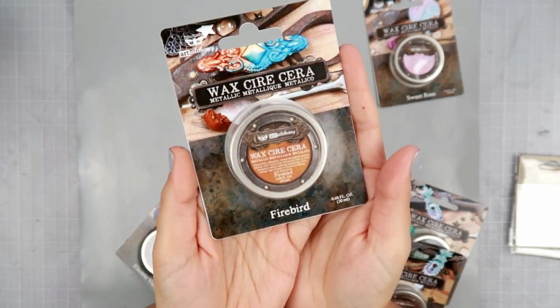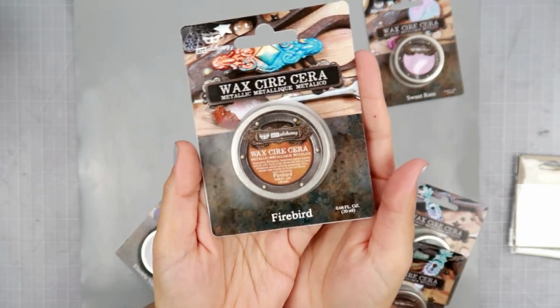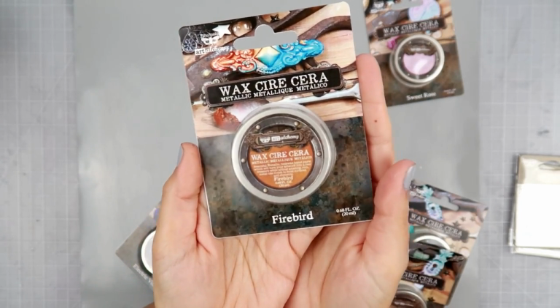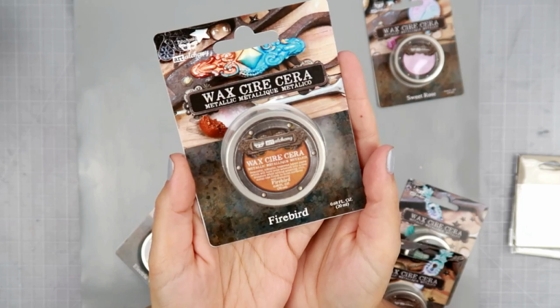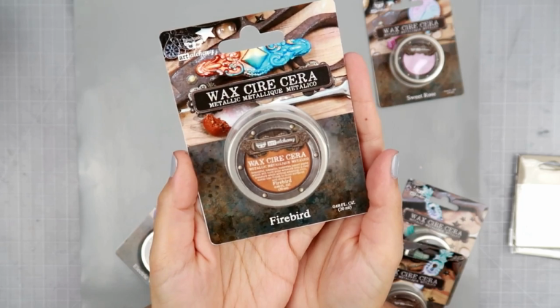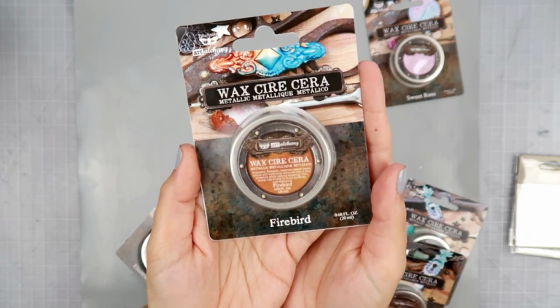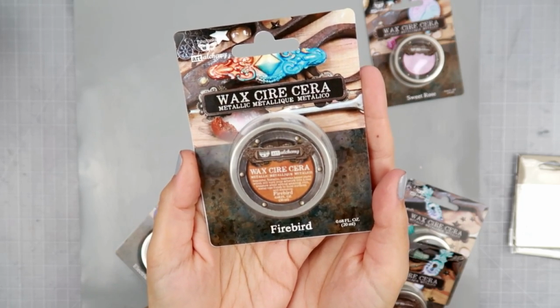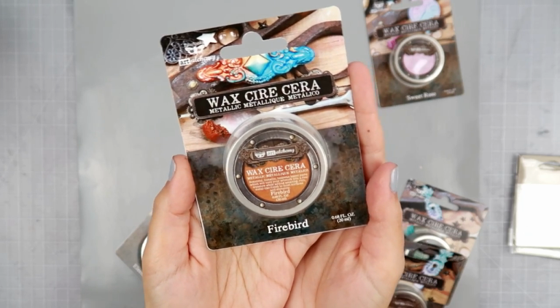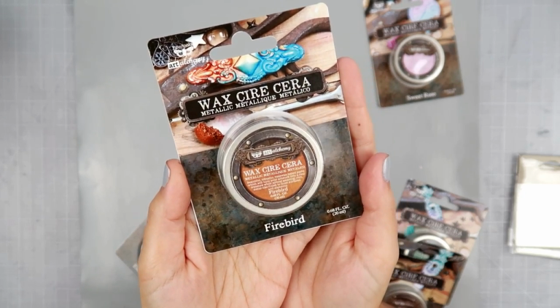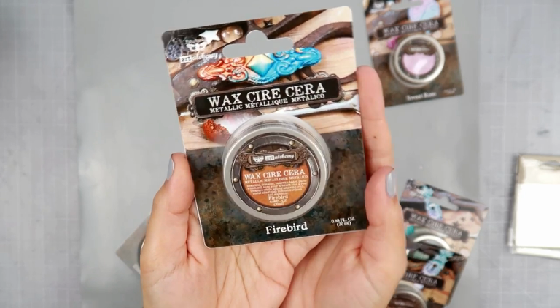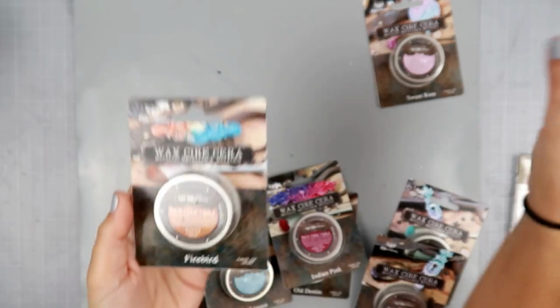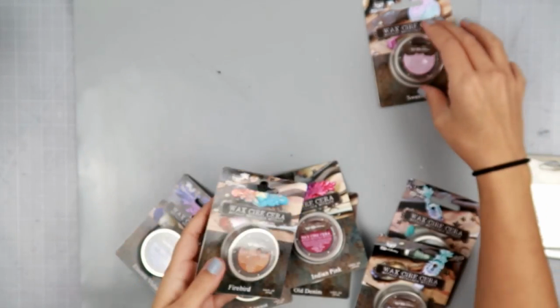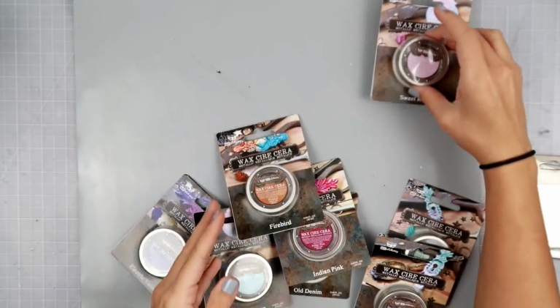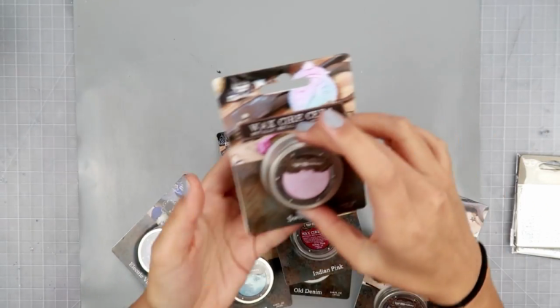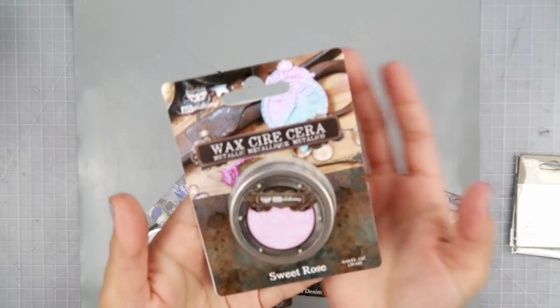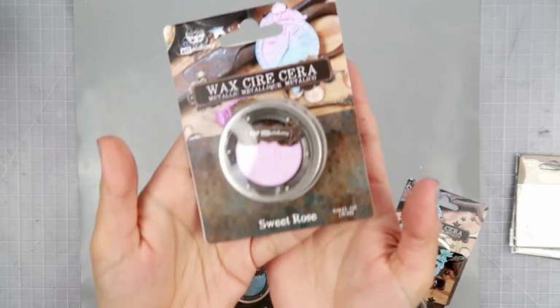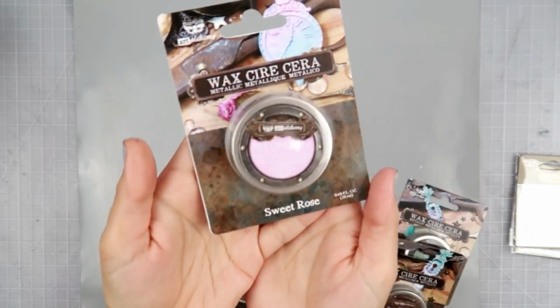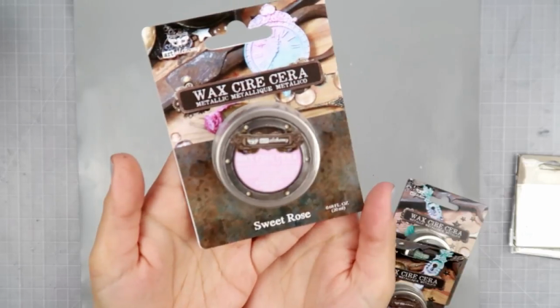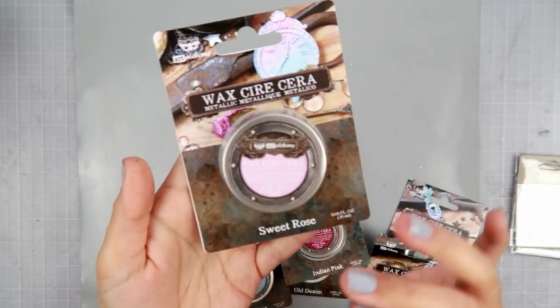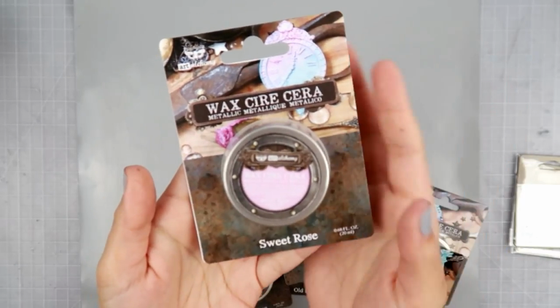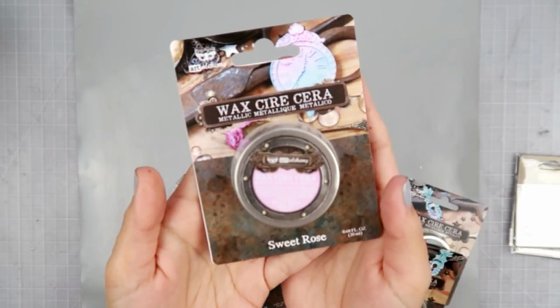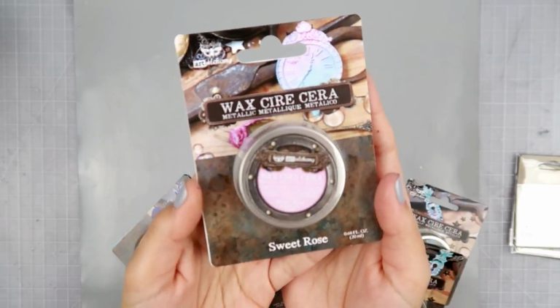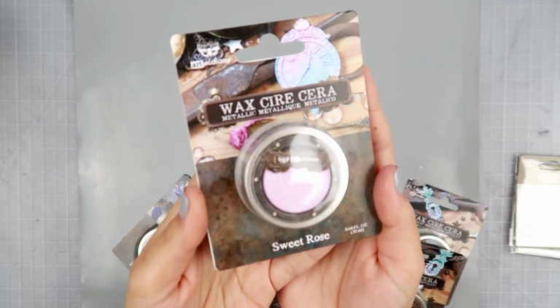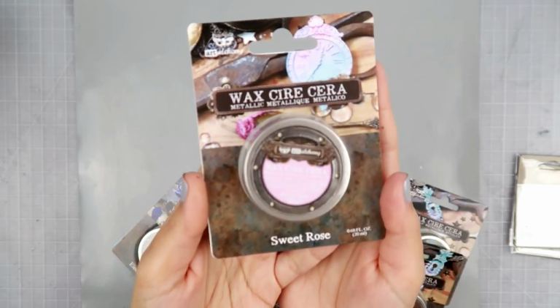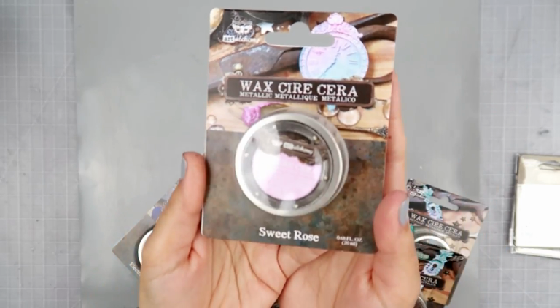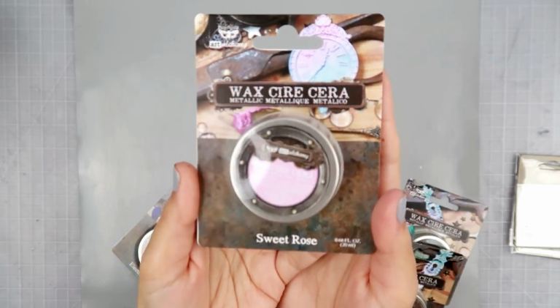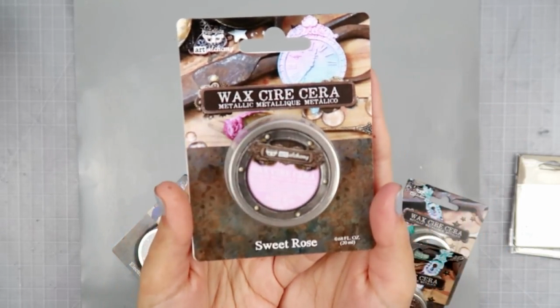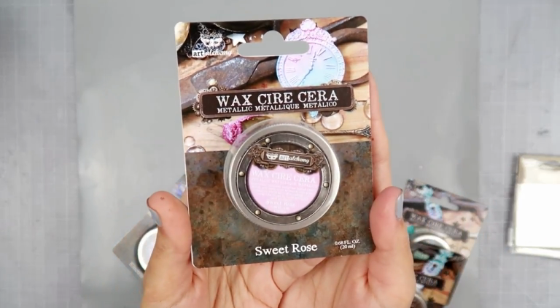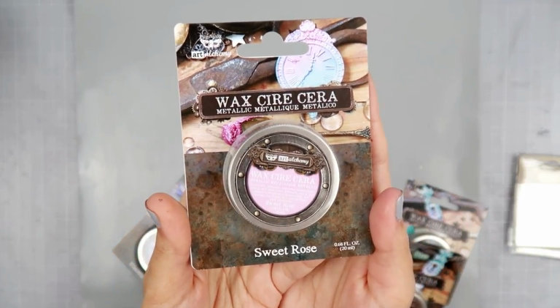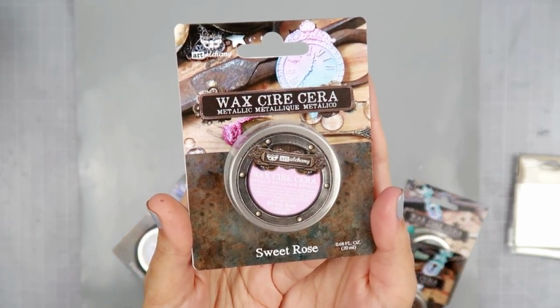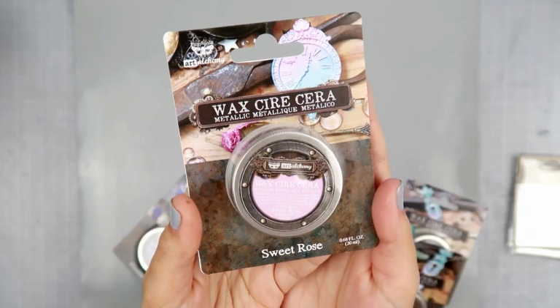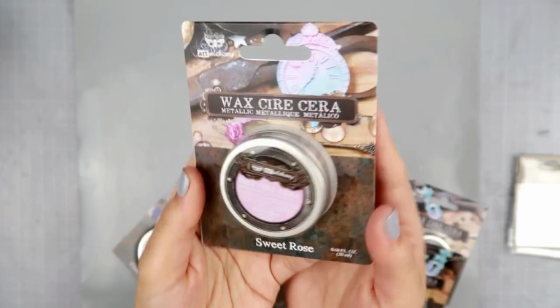This one is Indian Pink, which is probably my favorite color — it's so so pretty. And same with this one as well — Firebird. It's like an orangey color, it's really really pretty. And this one is Sweet Rose, which is more of a muted color.